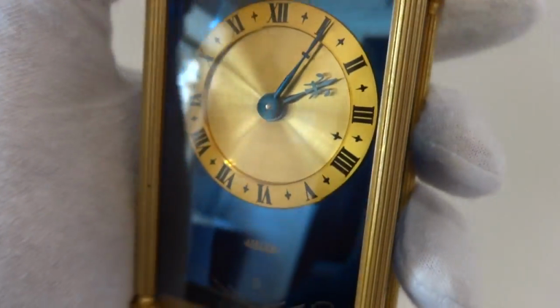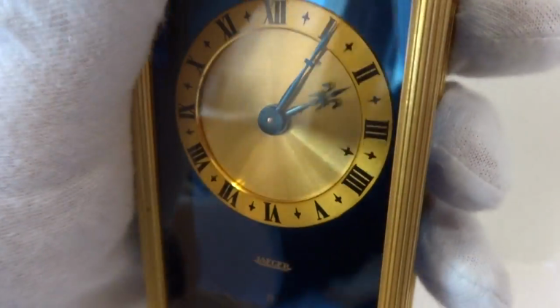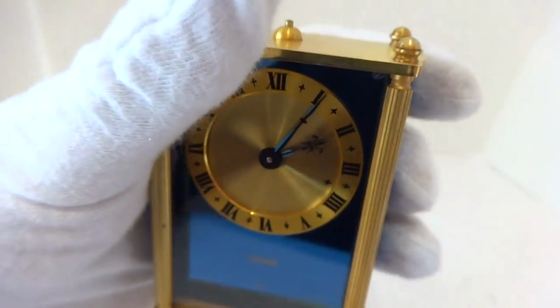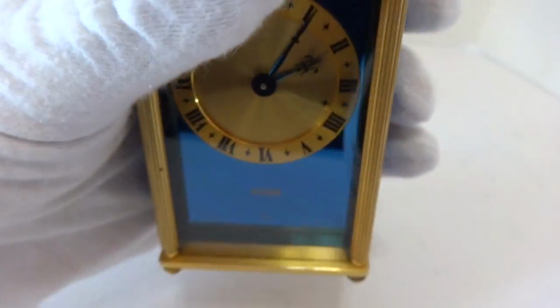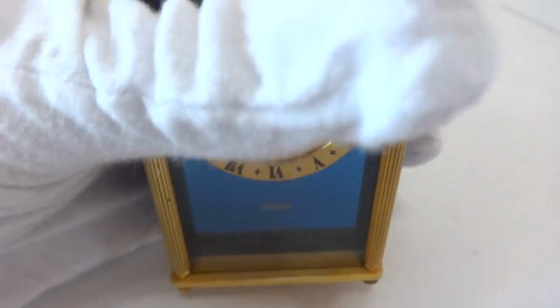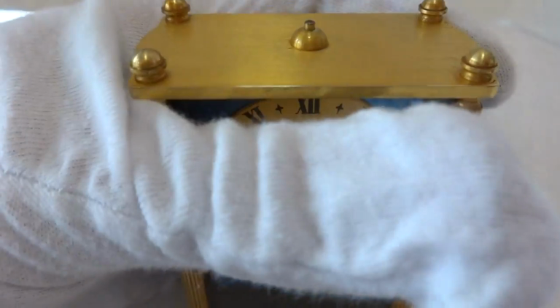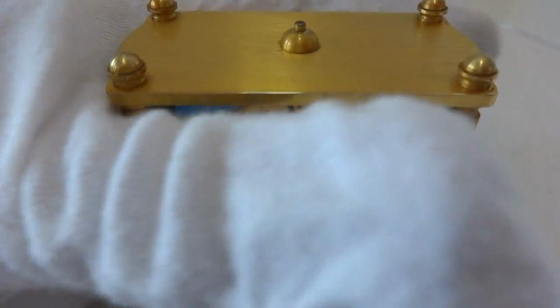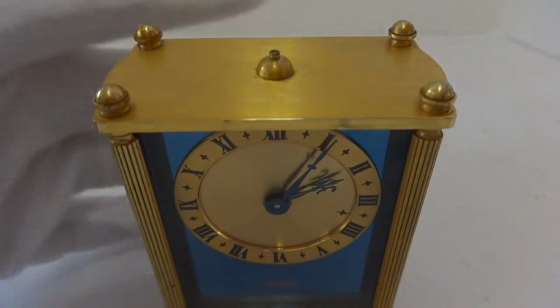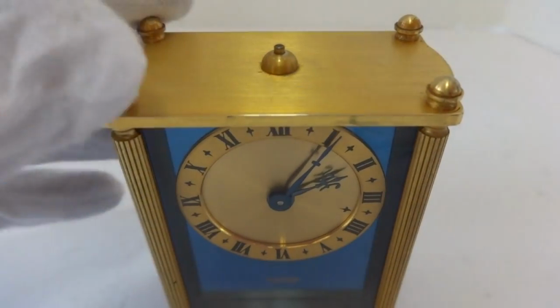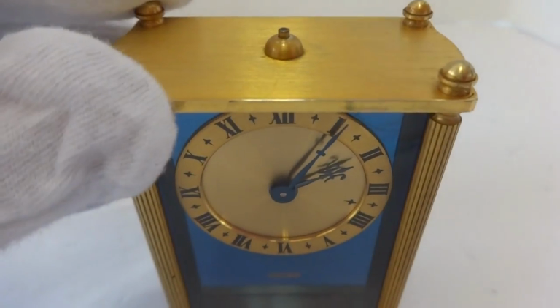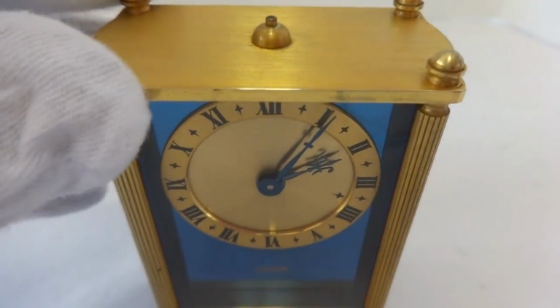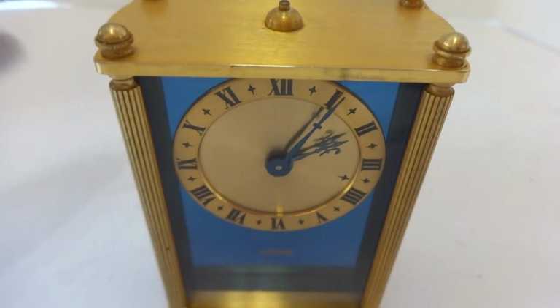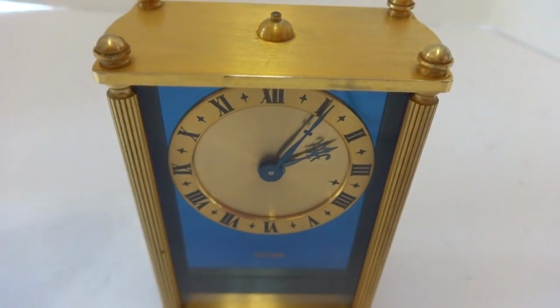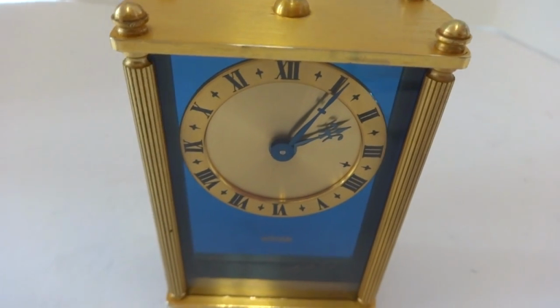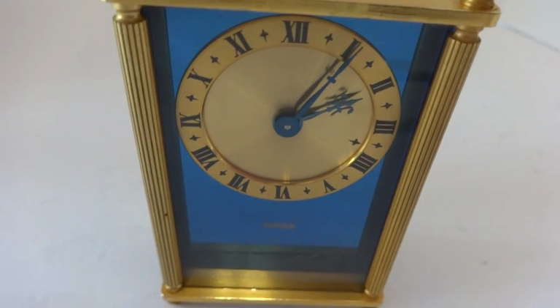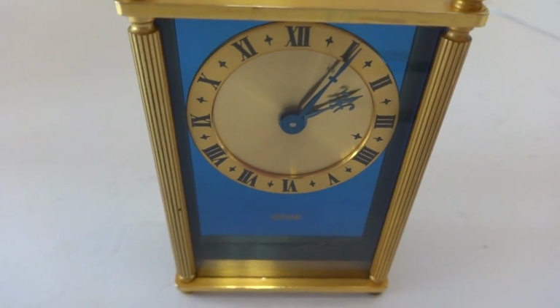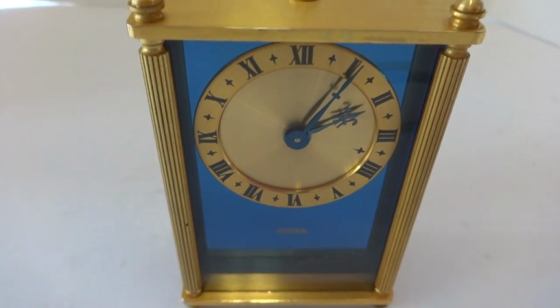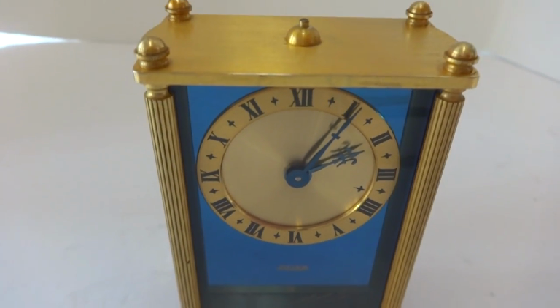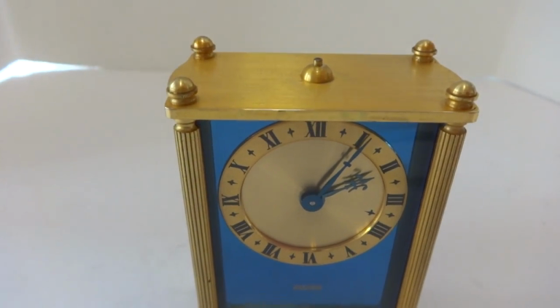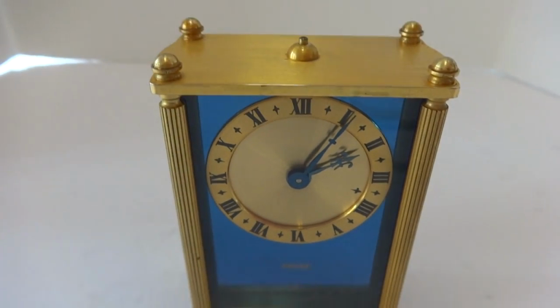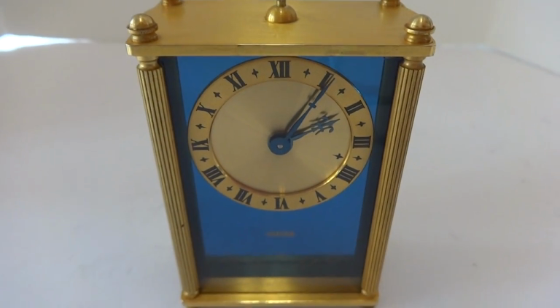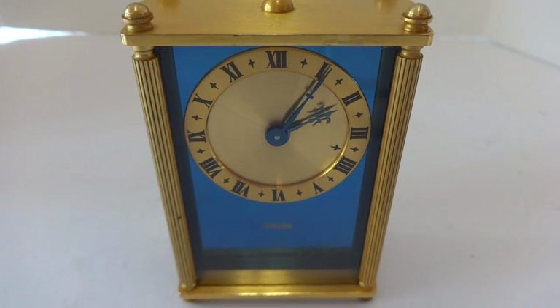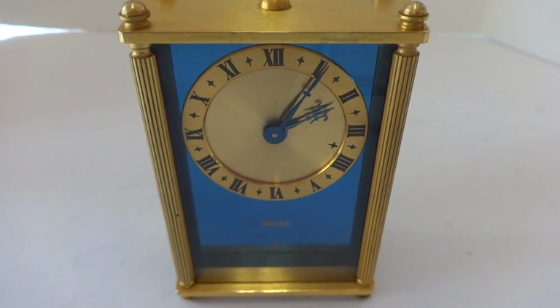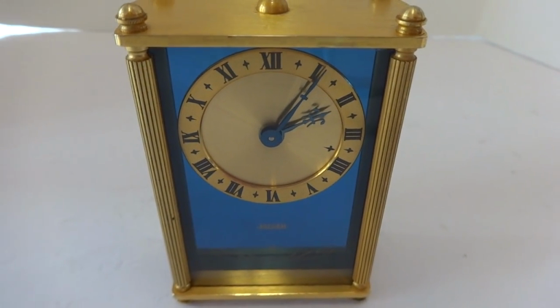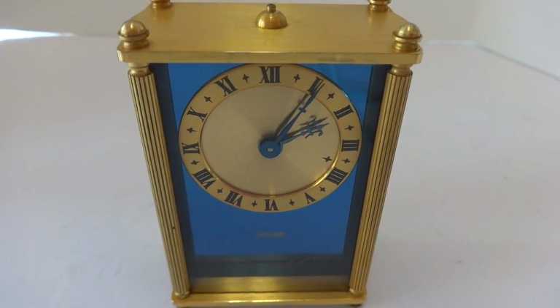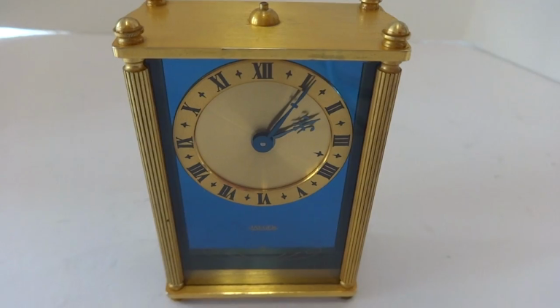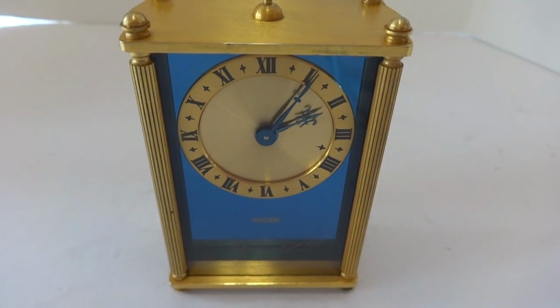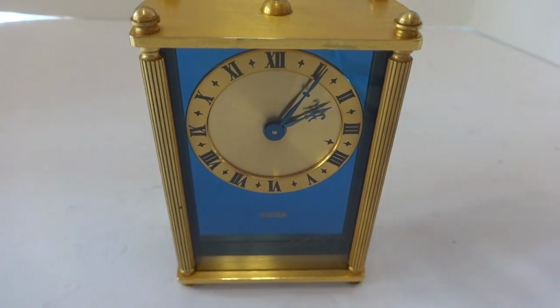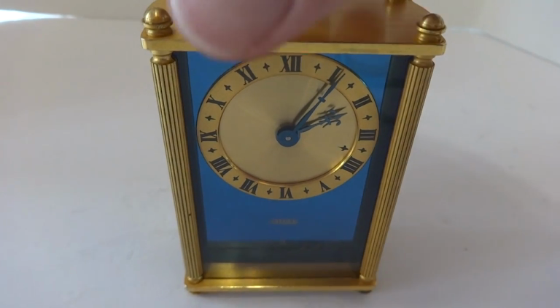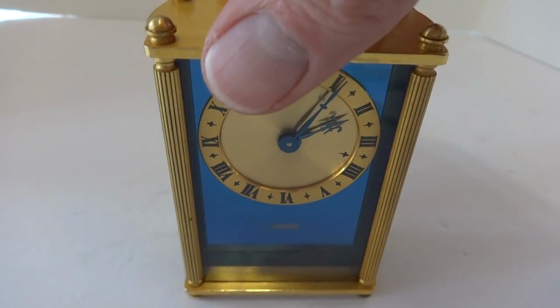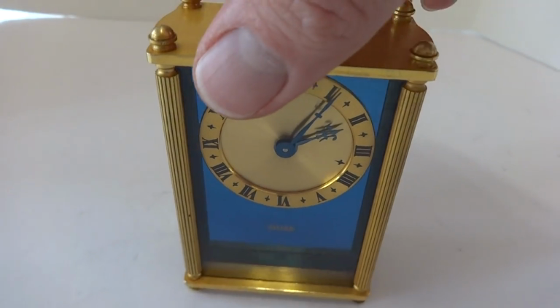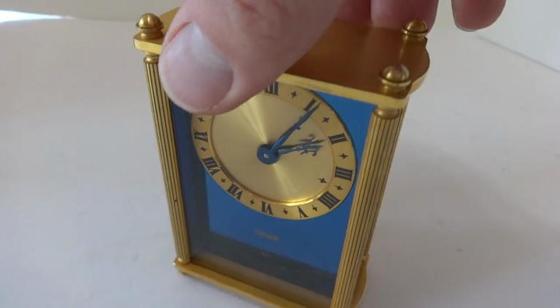I took everything apart and fully serviced both mechanisms: the eight-day clock and the mechanical musical mechanism, which is a reuge by the way. It works exactly as it should.